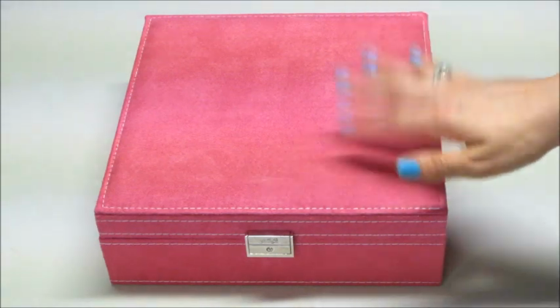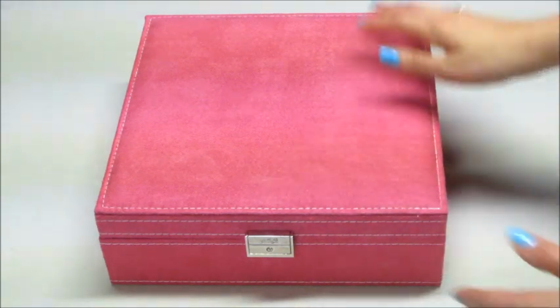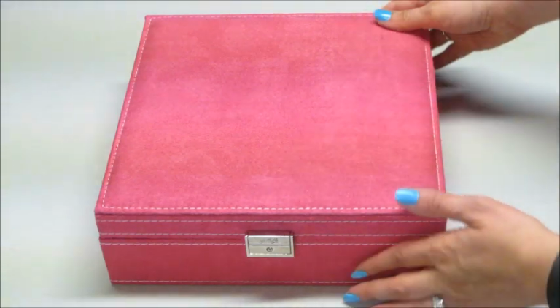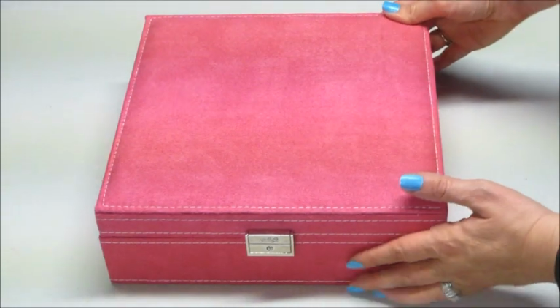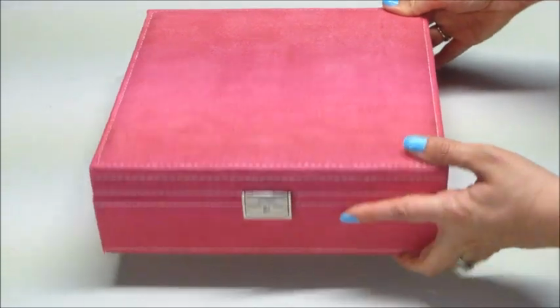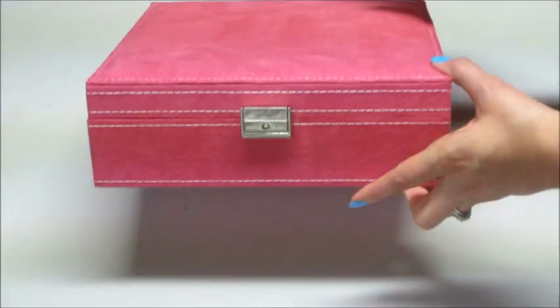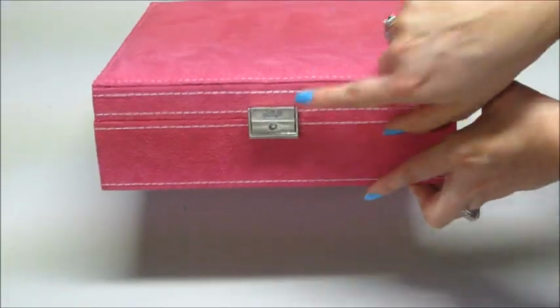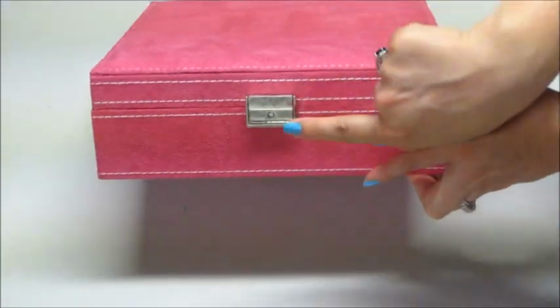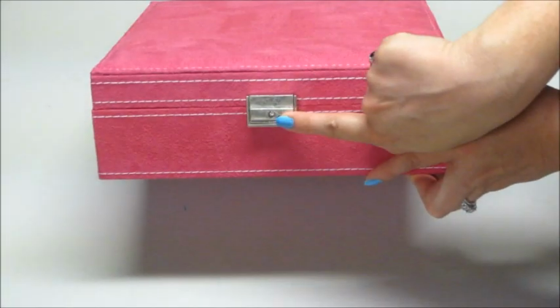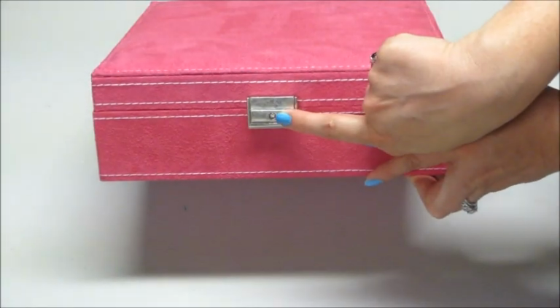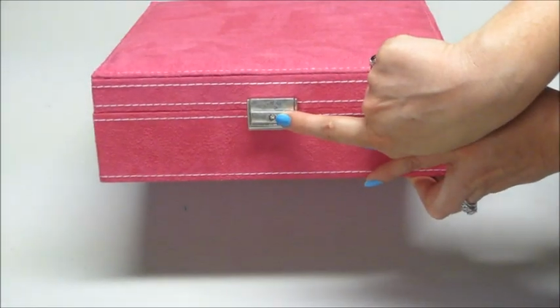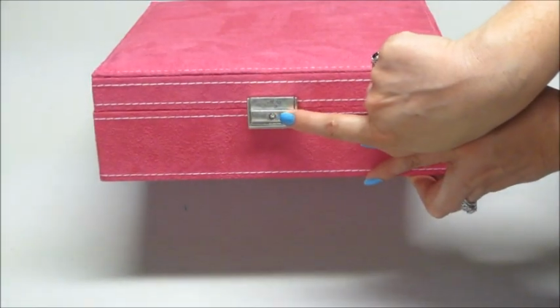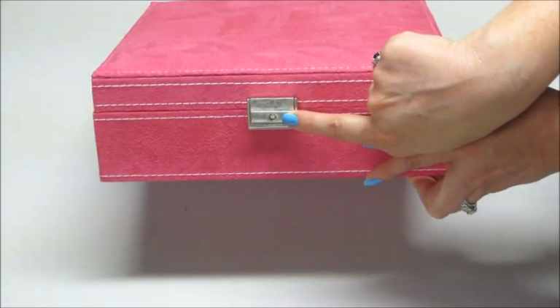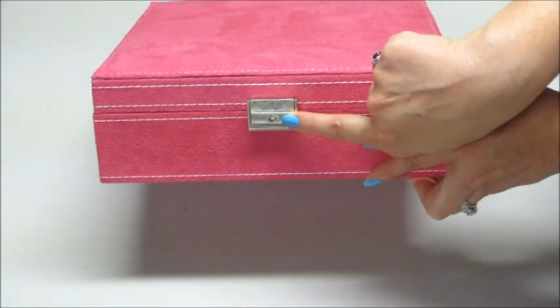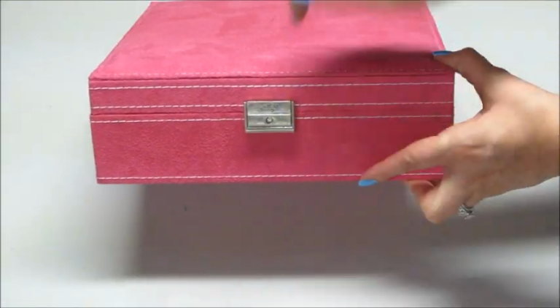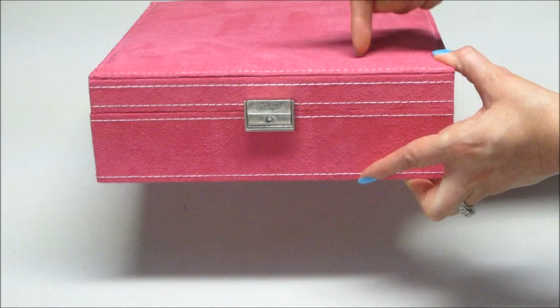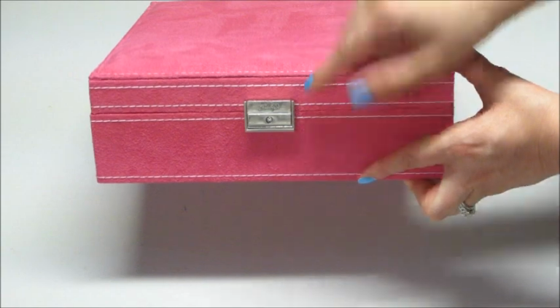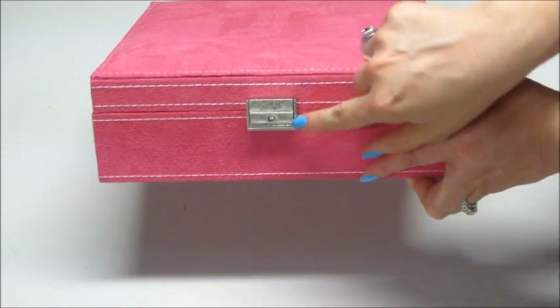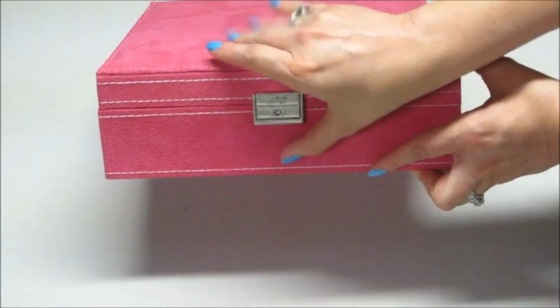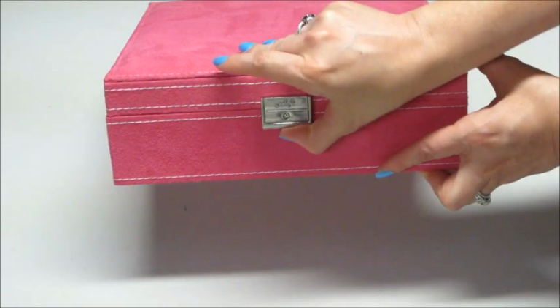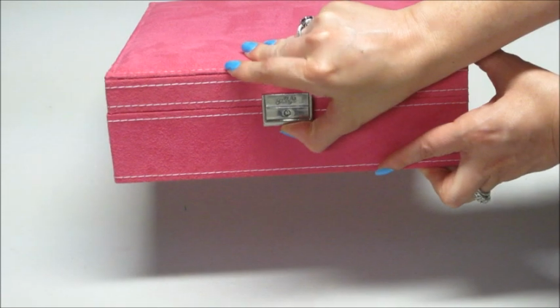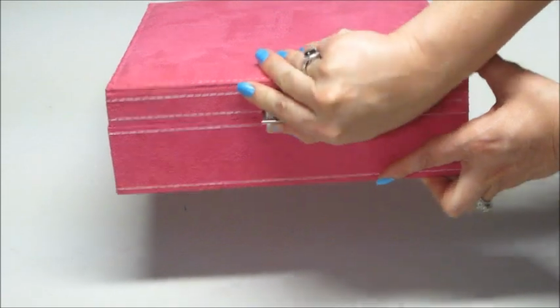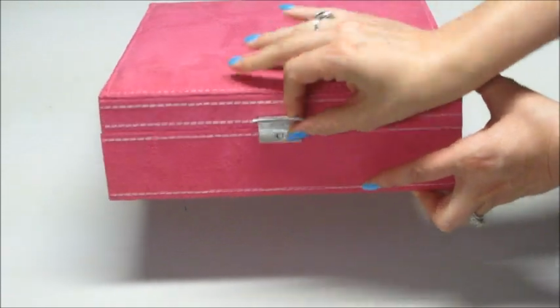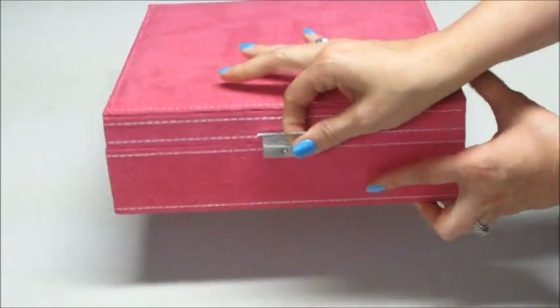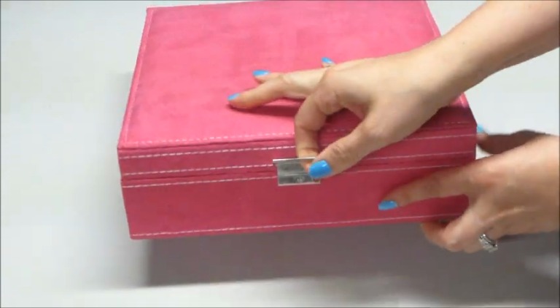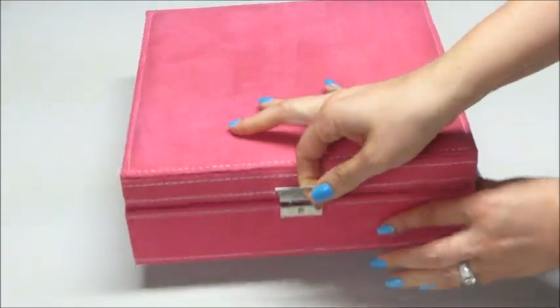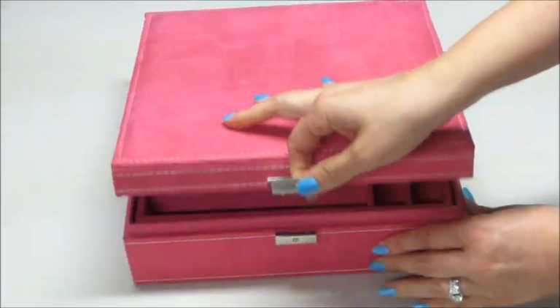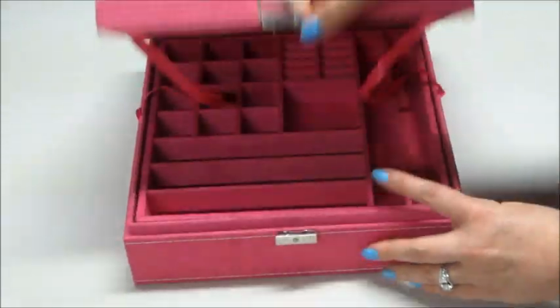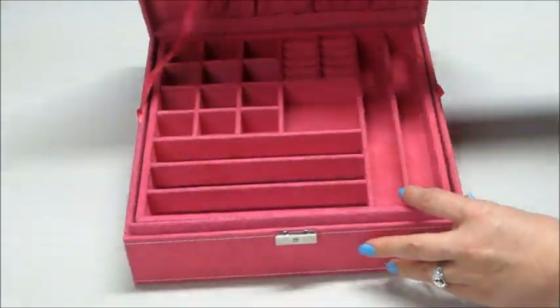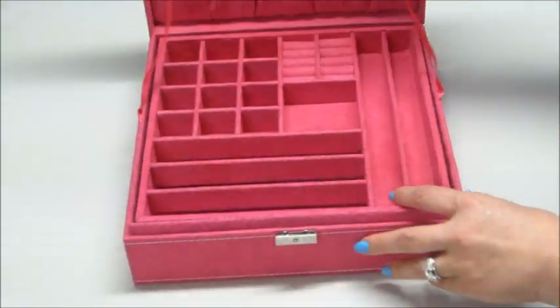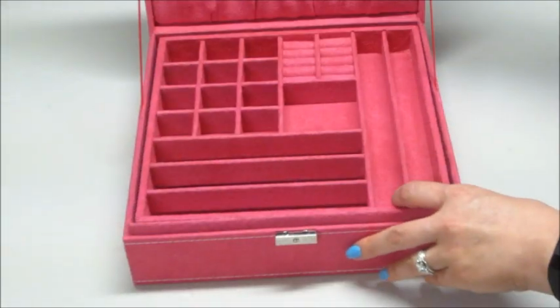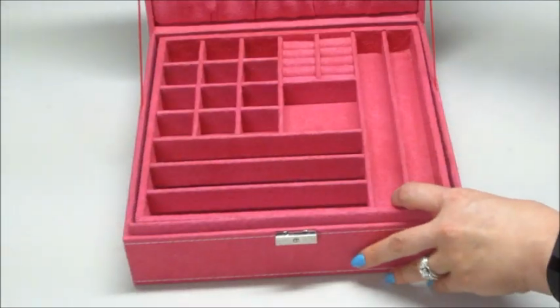The front of it is pretty nice because it actually has a little lock. There's a key inside, and if you flip that up, there's a little handle to help open it.